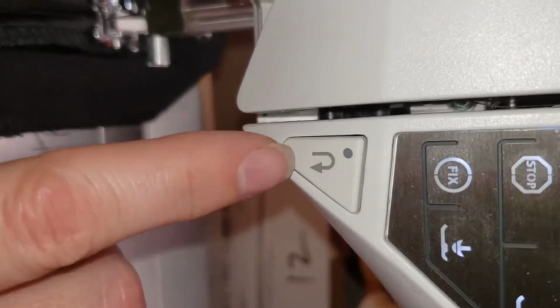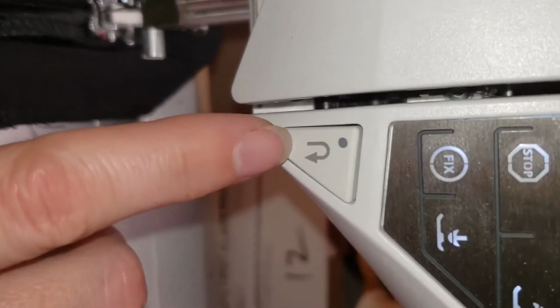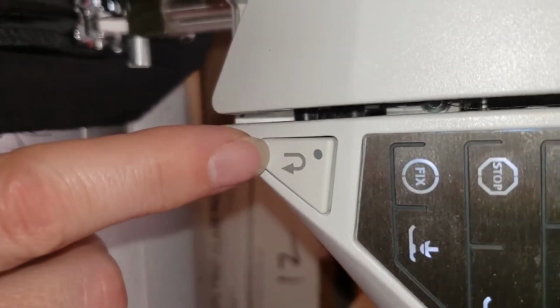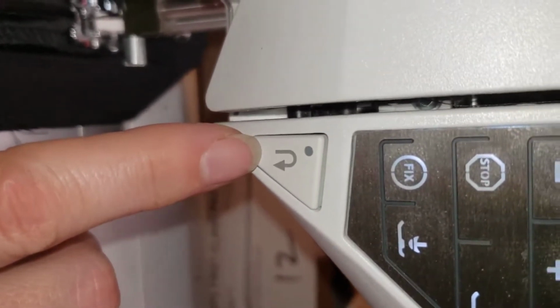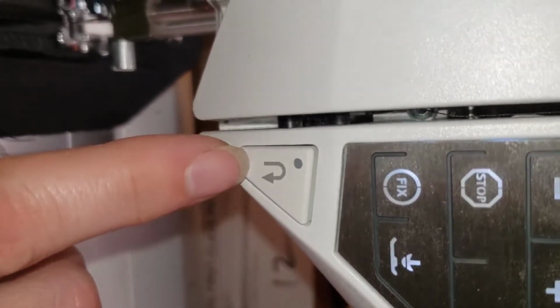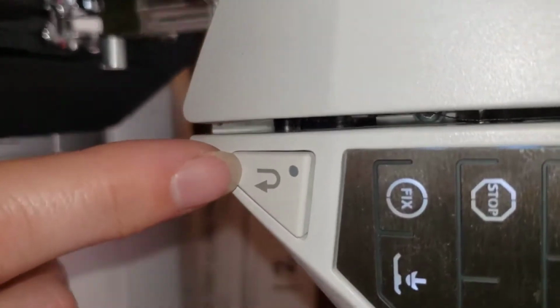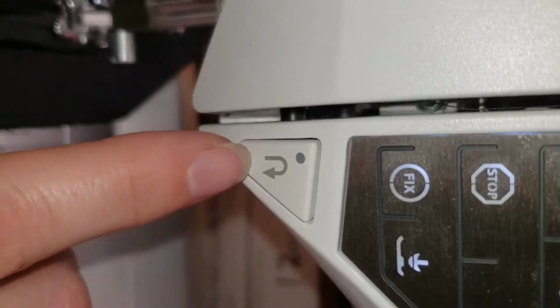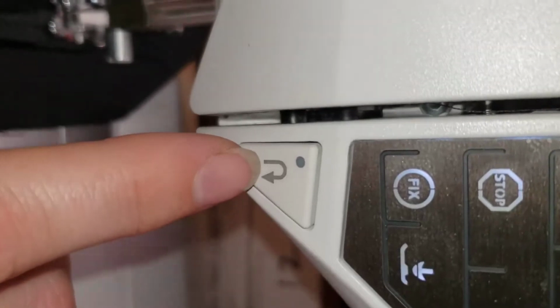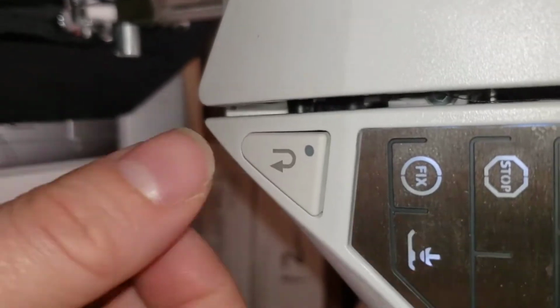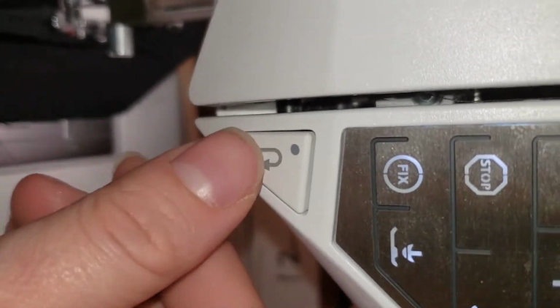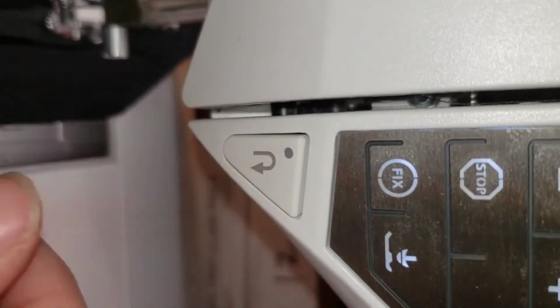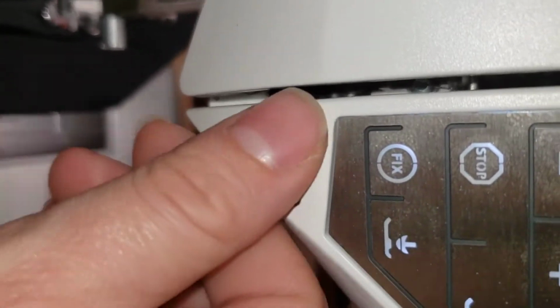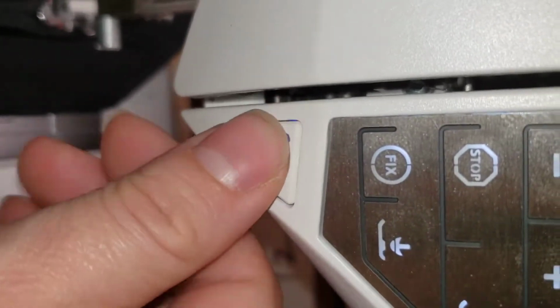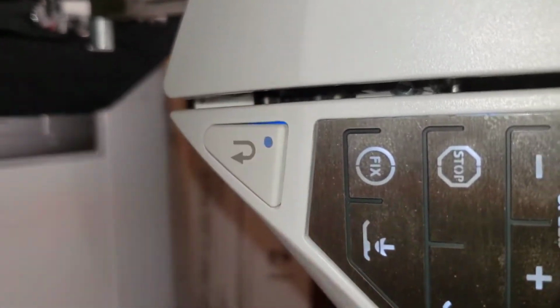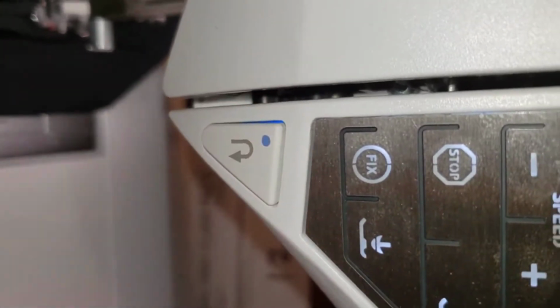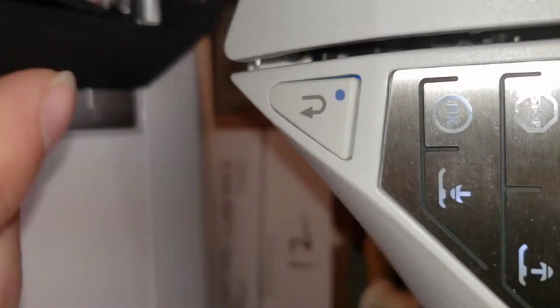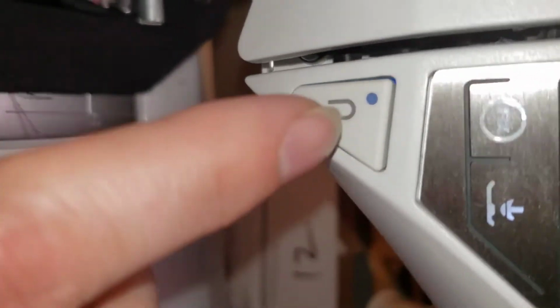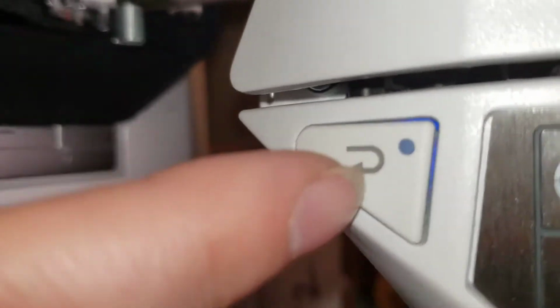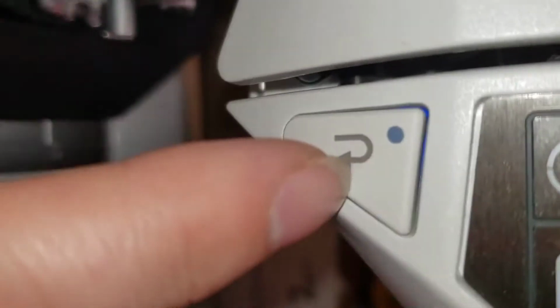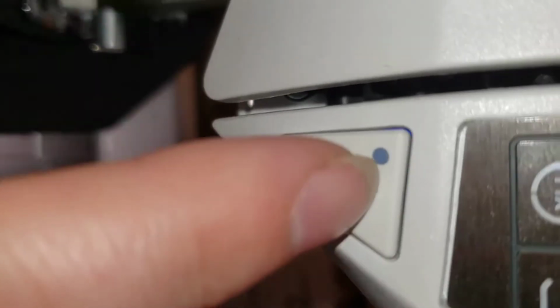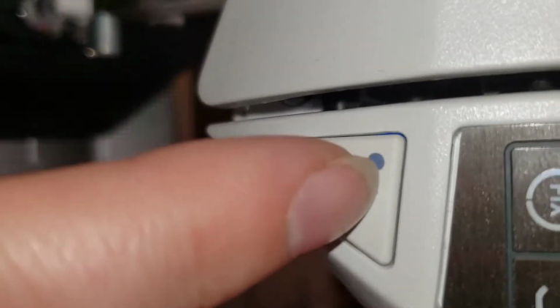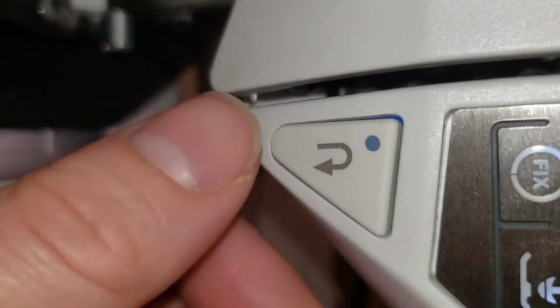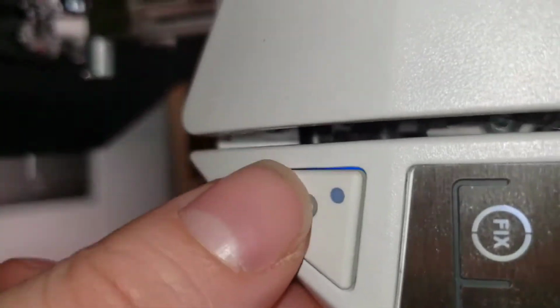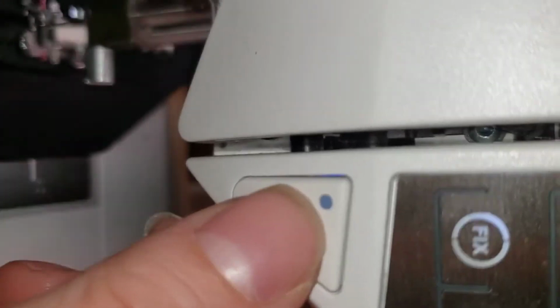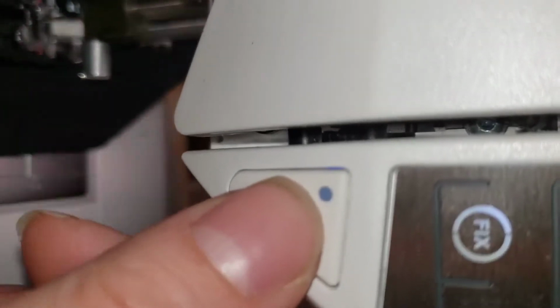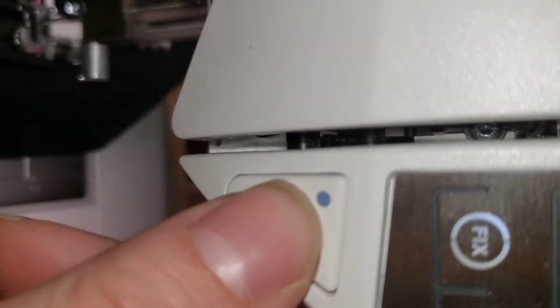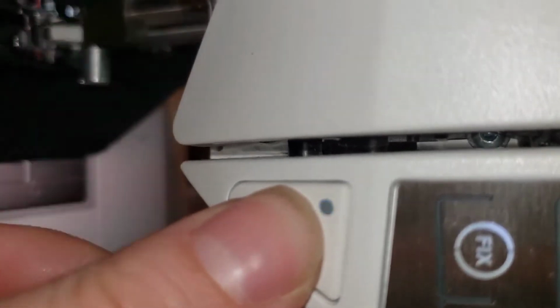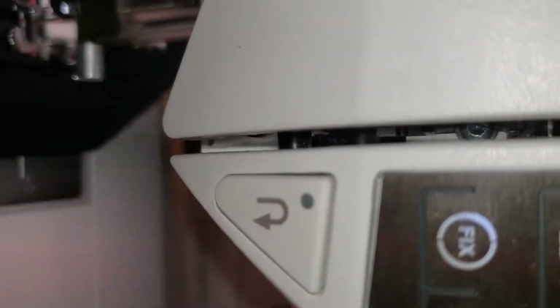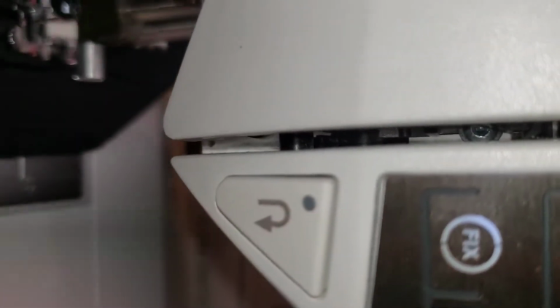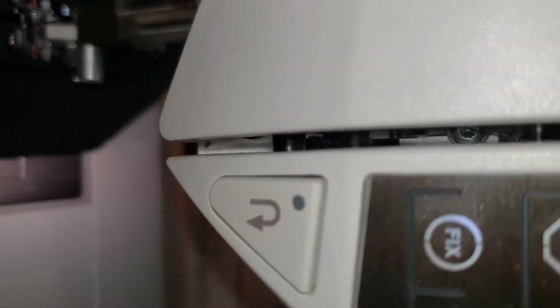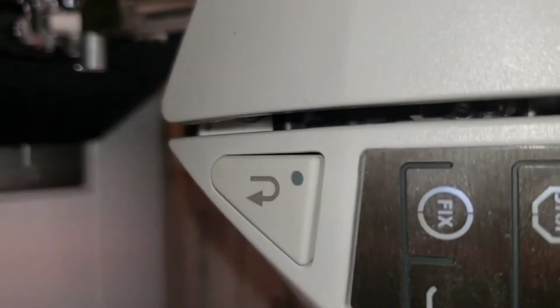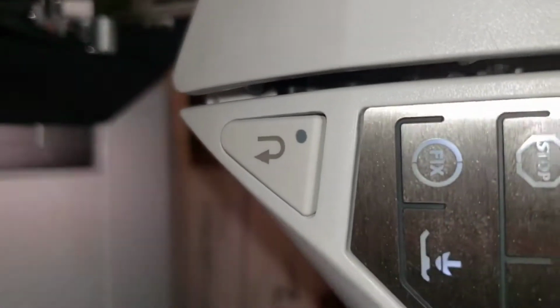This button right here is your reverse. You can just push the button for reverse, or you can push it and see it light up right there. It will stay going in reverse for as long as you have it lit up.